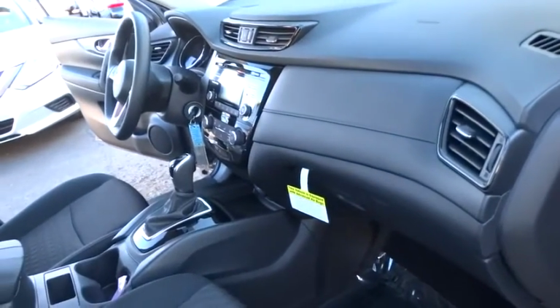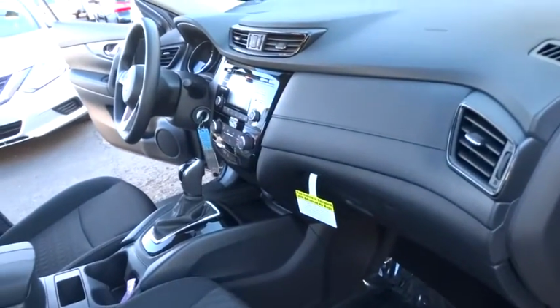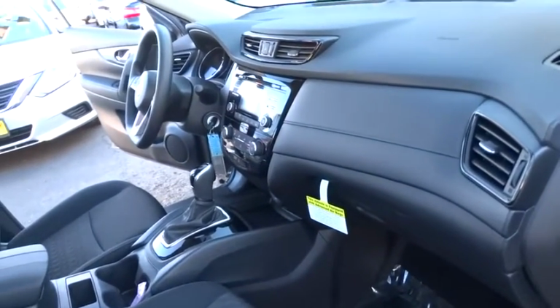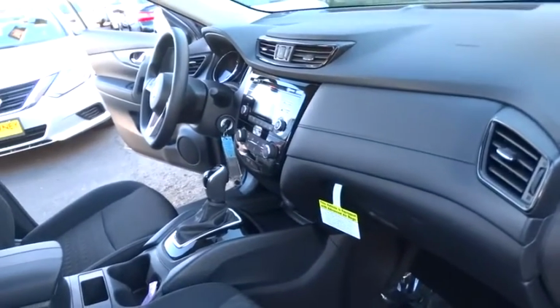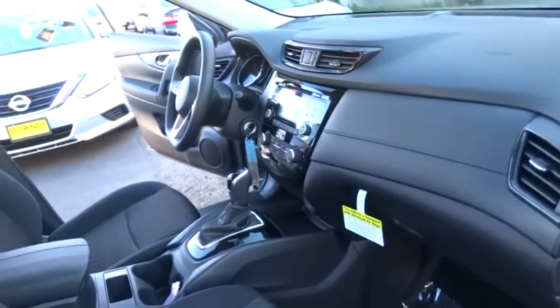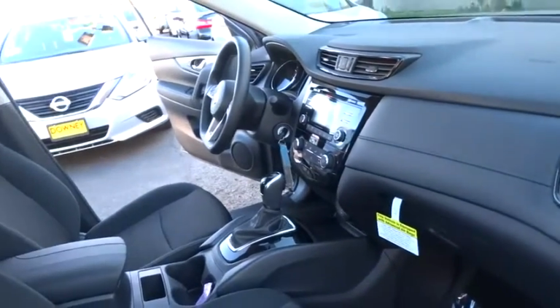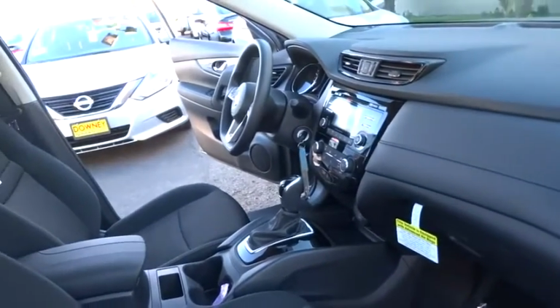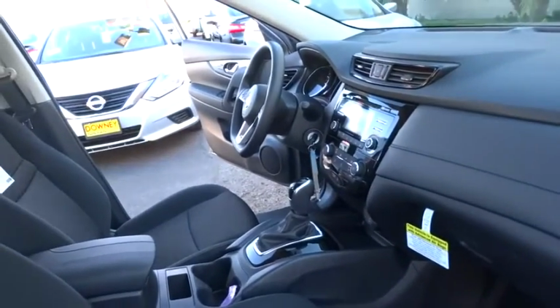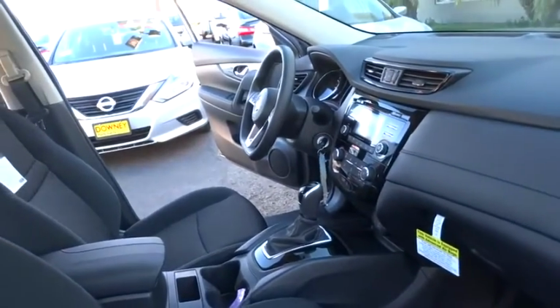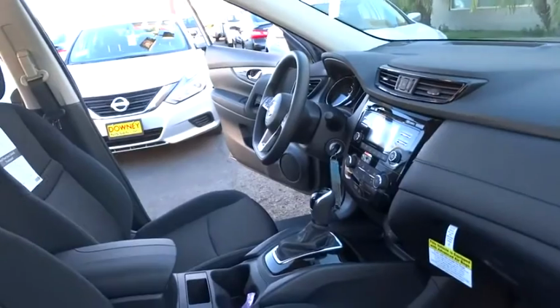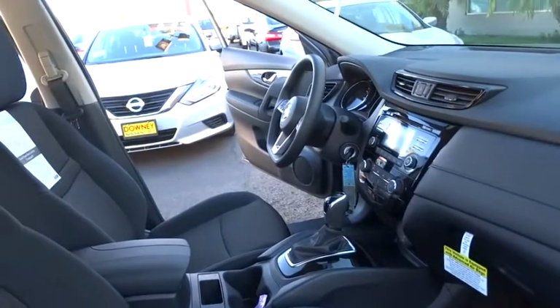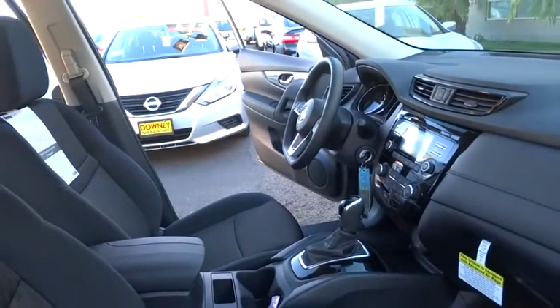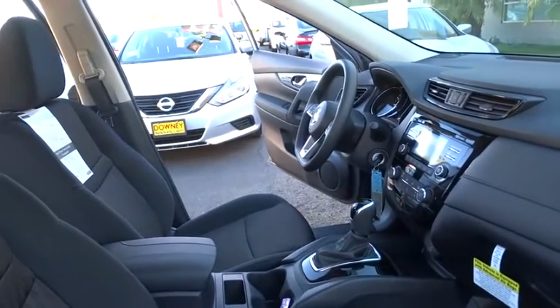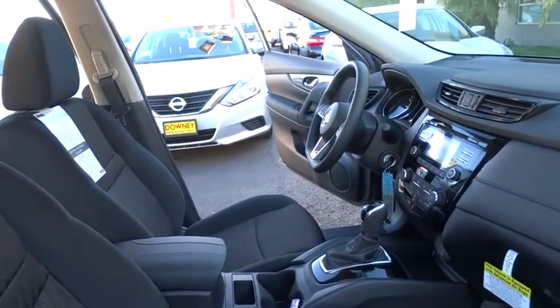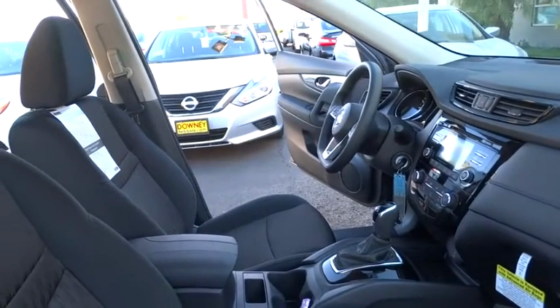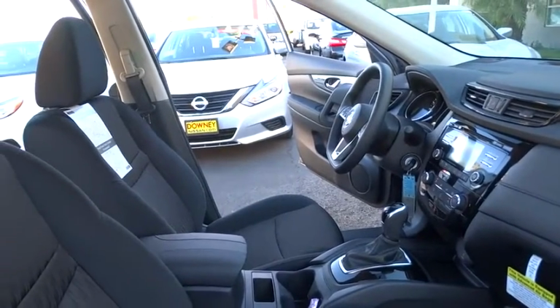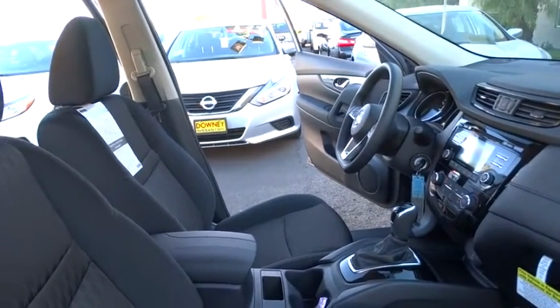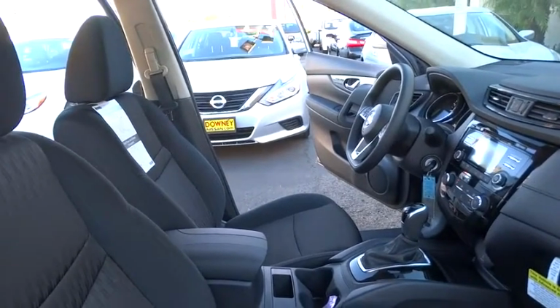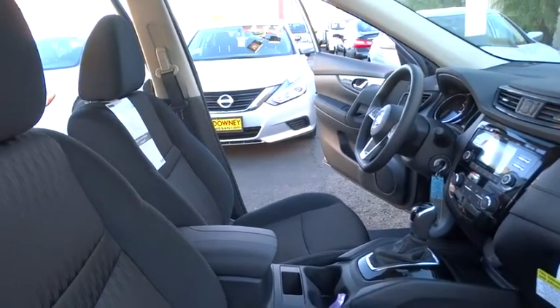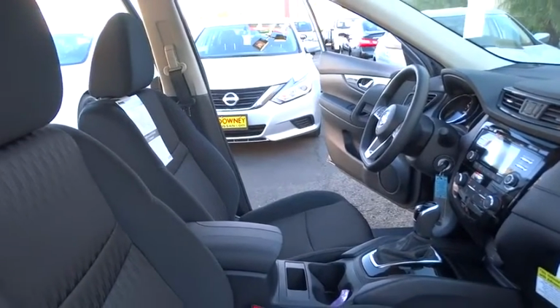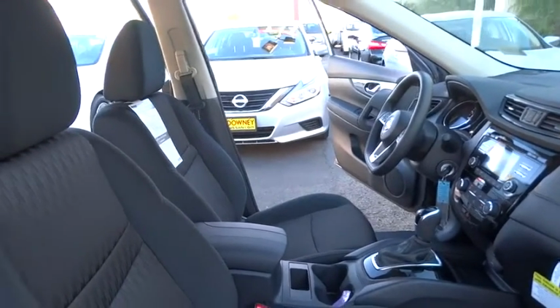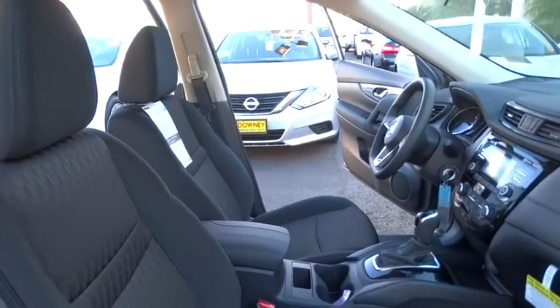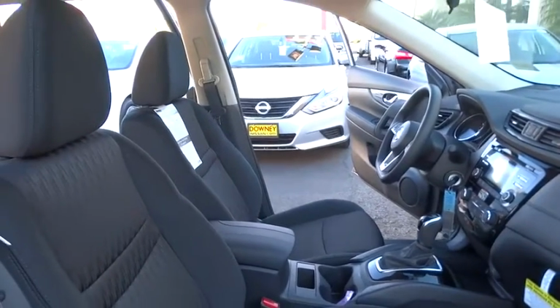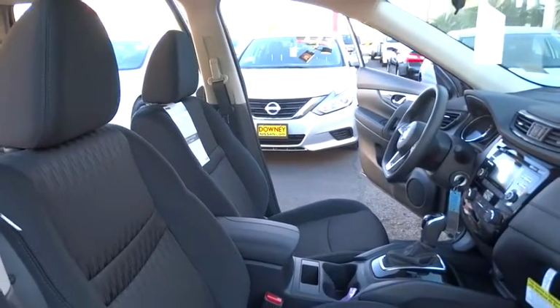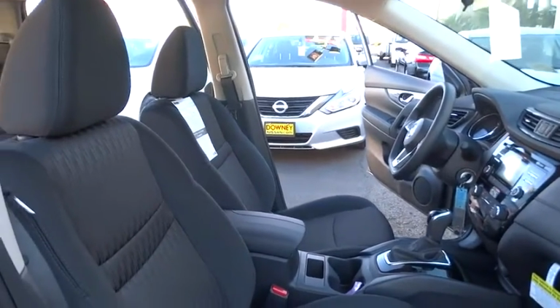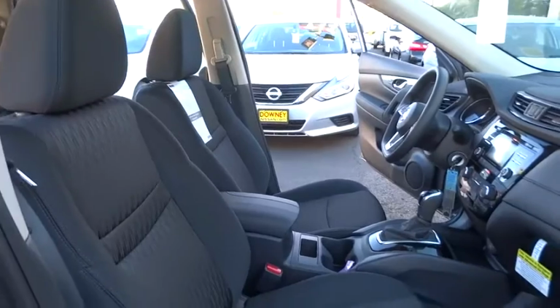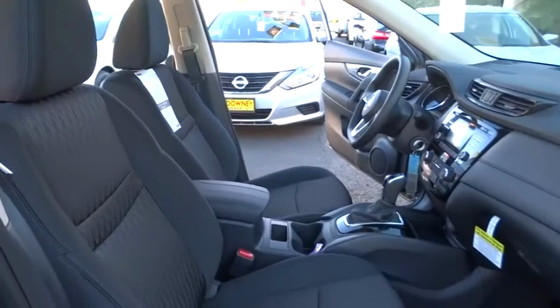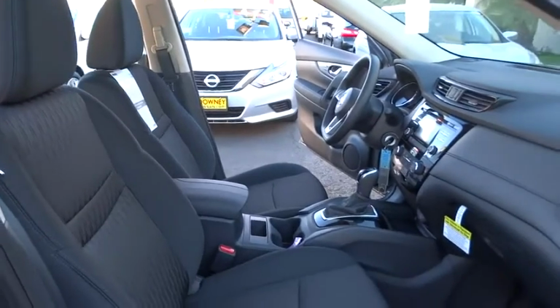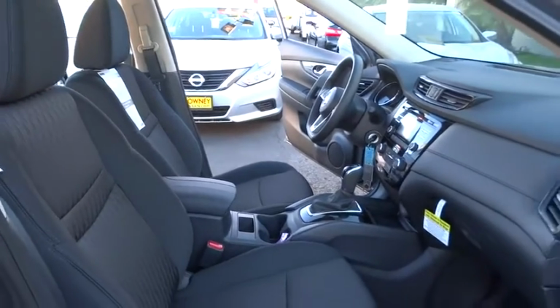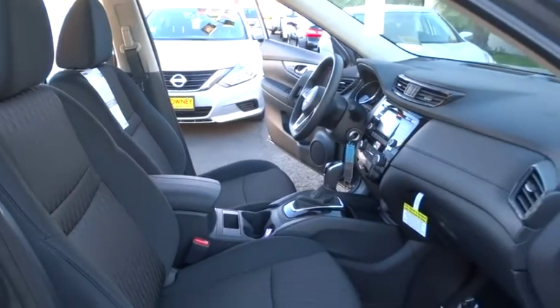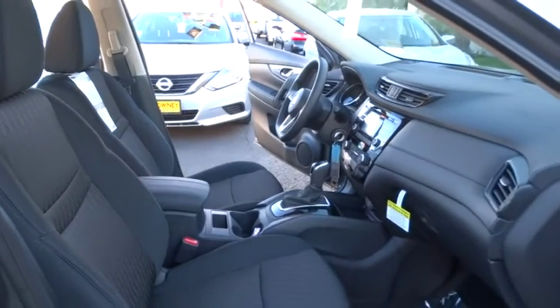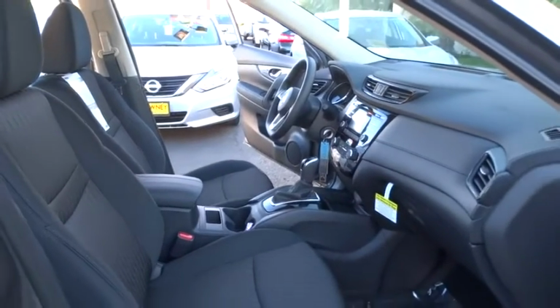Four-wheel disc brakes, rear defrost, front wheel drive, AM FM stereo radio, bucket seats, CD player, passenger airbag, power door lock, mp3 player.